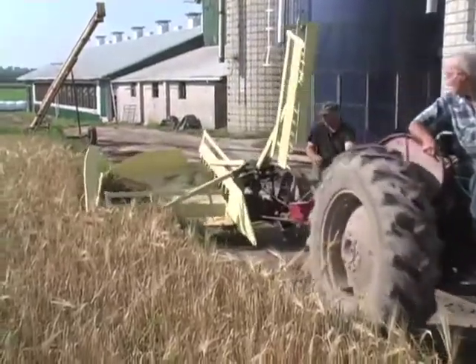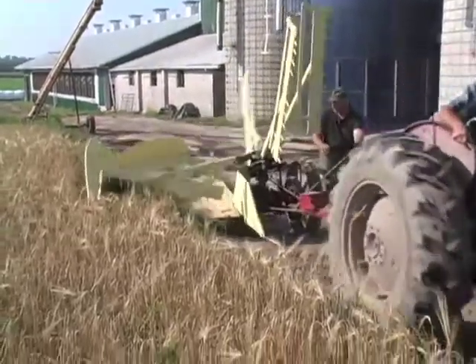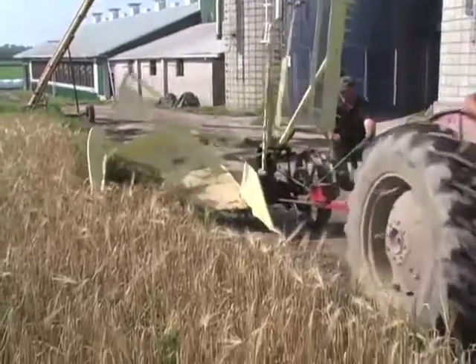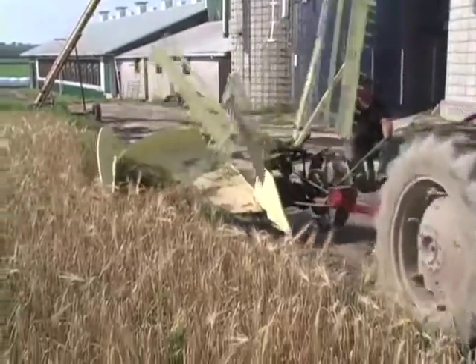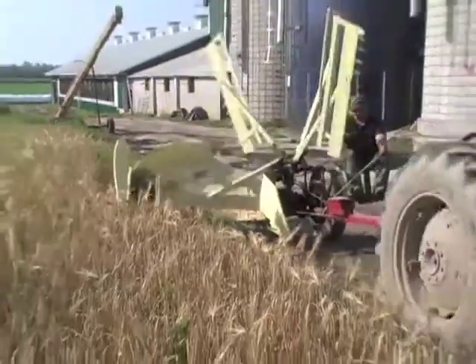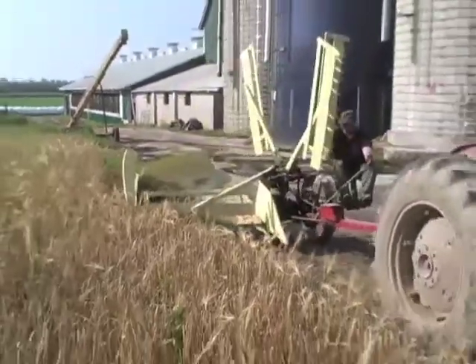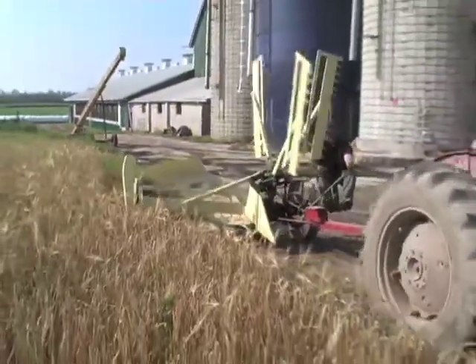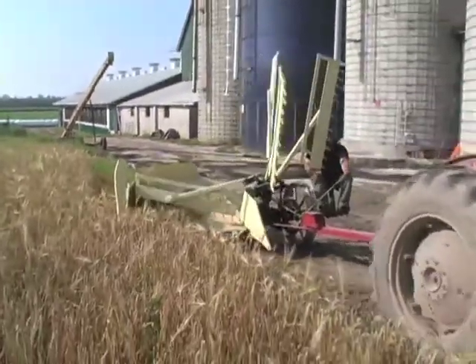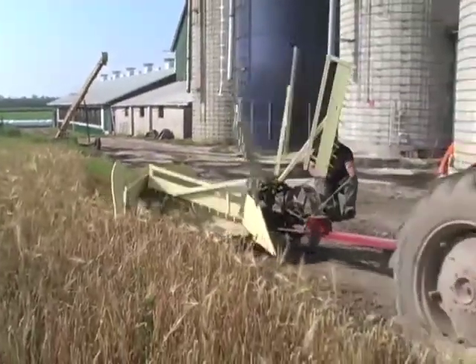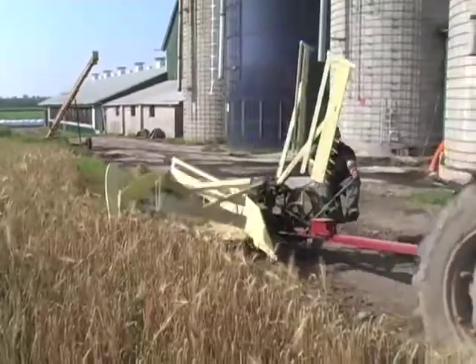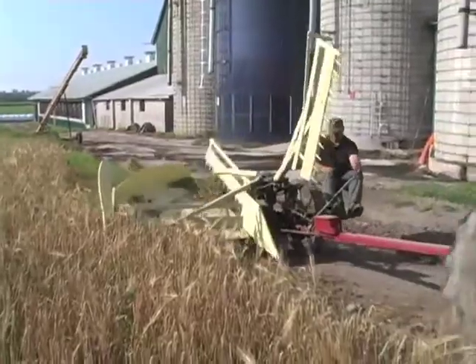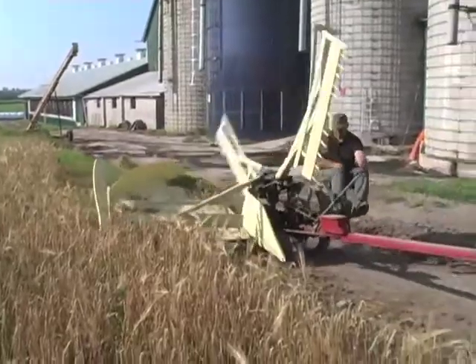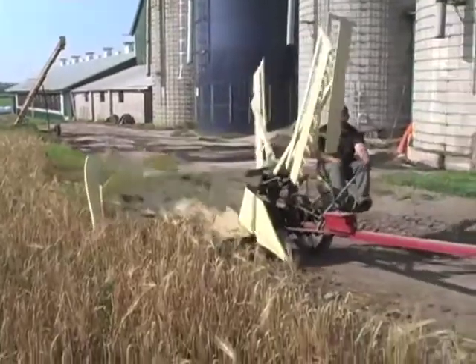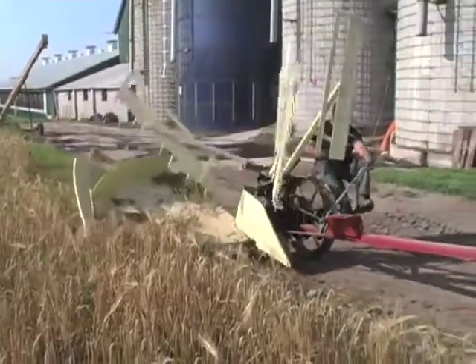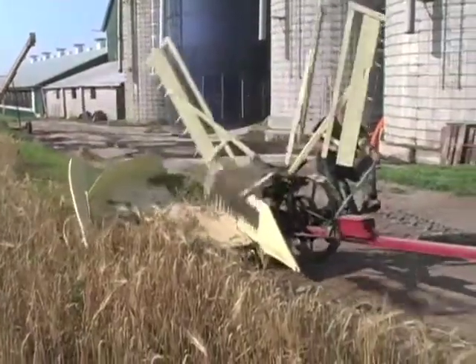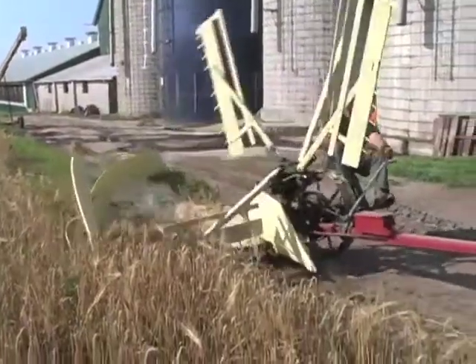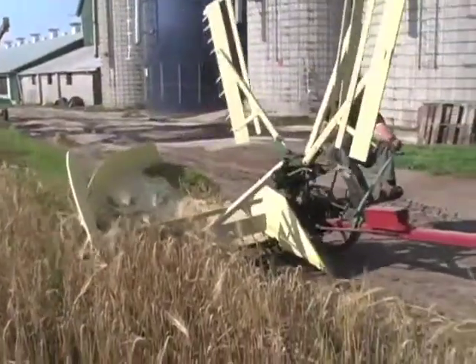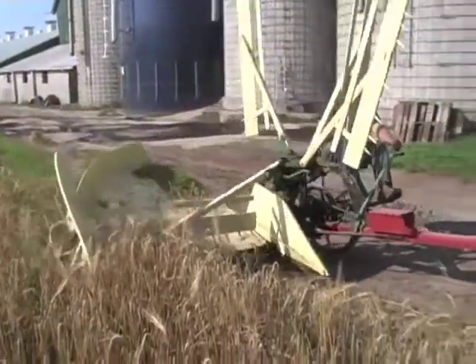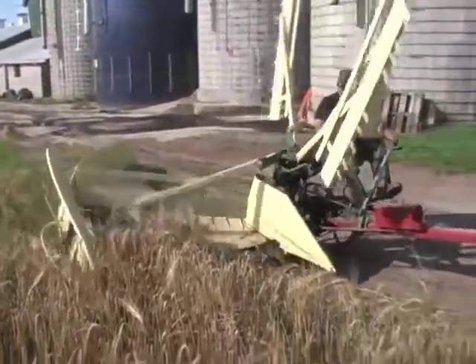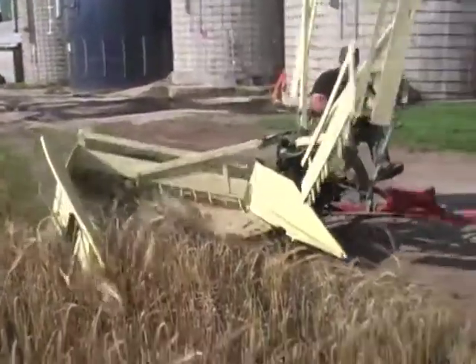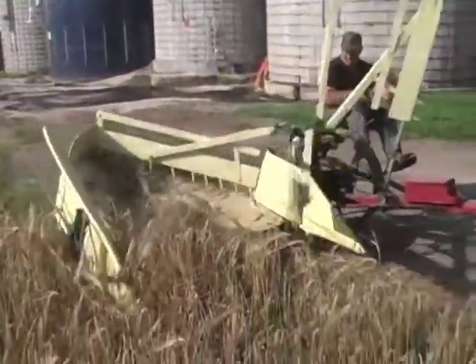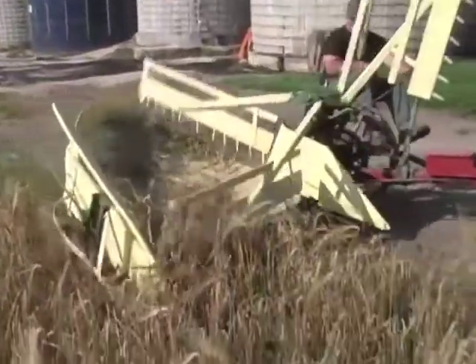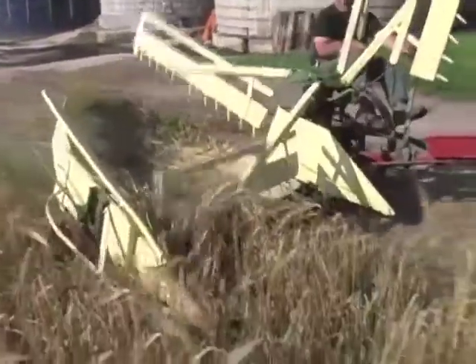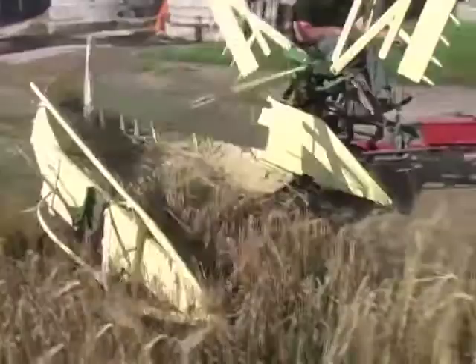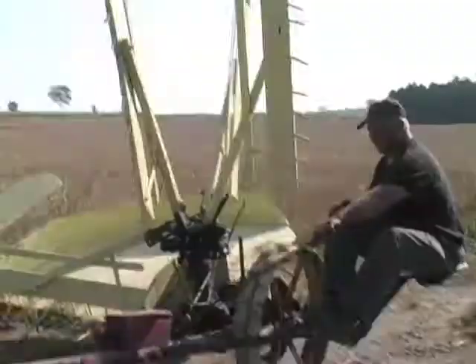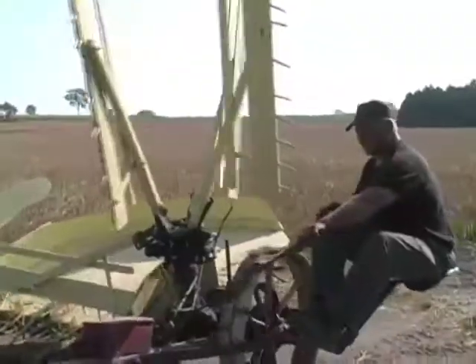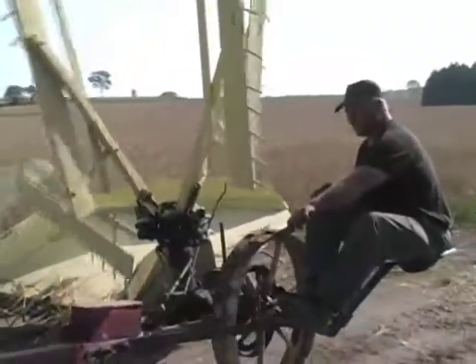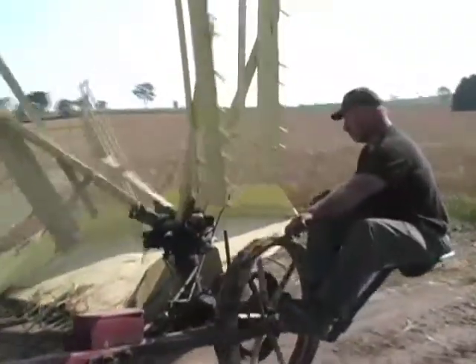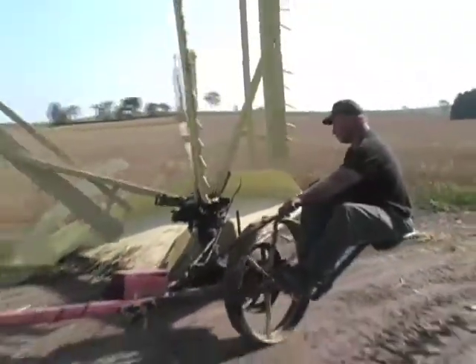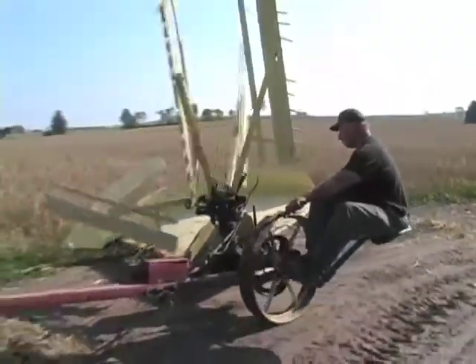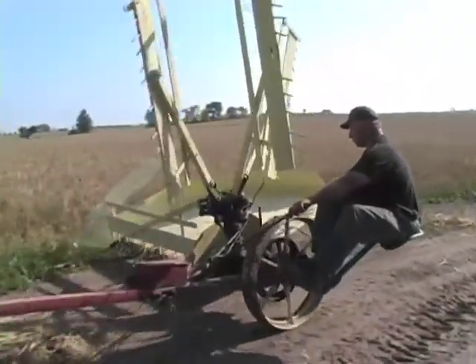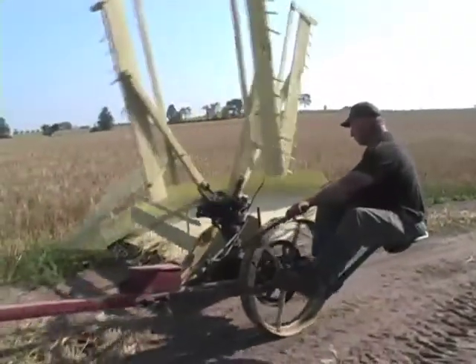We have binders, a reaper like we're looking at here right now, we have thrashing machines, and this year we're going to do a little different twist — we're going to do a lot of antique tractor plowing.